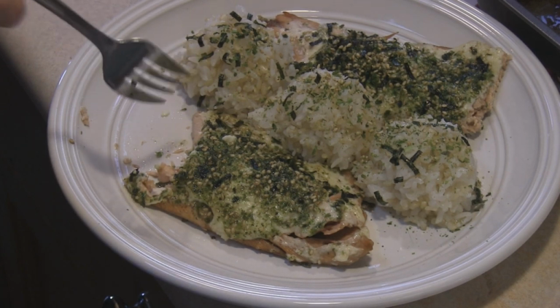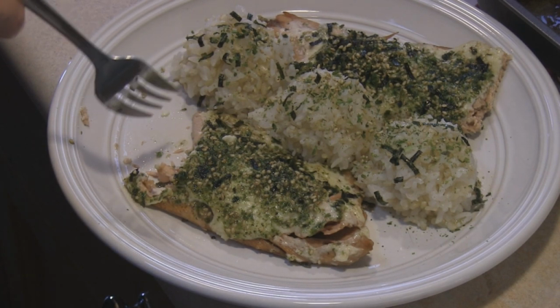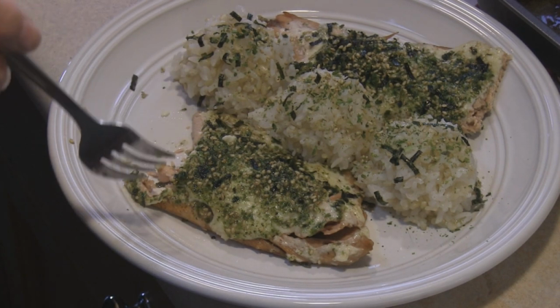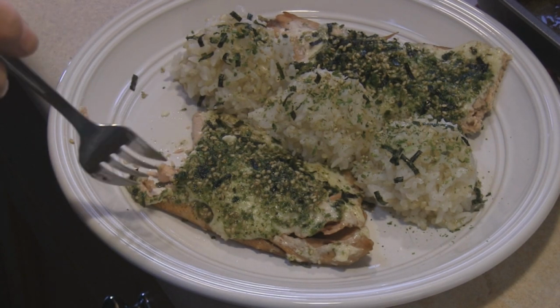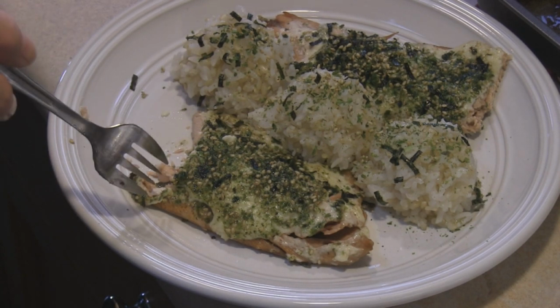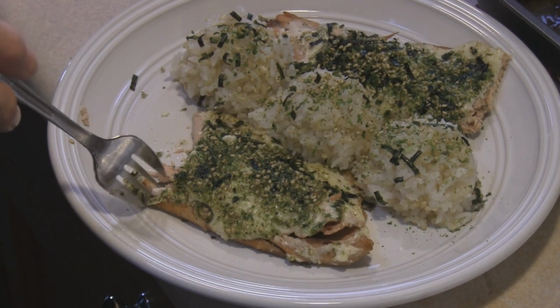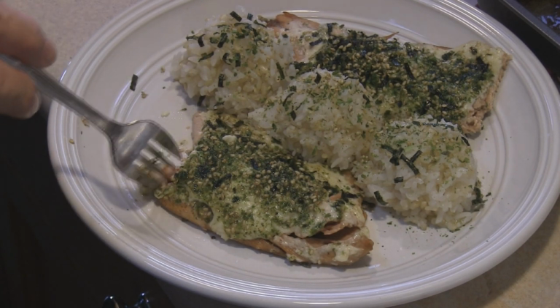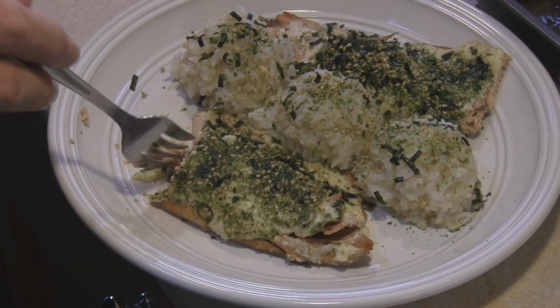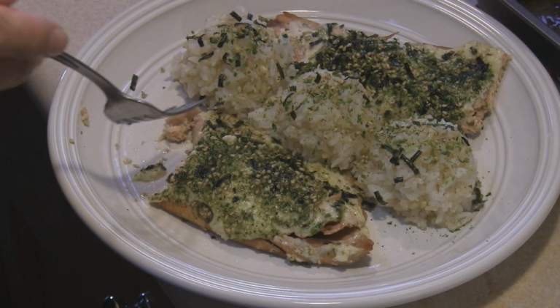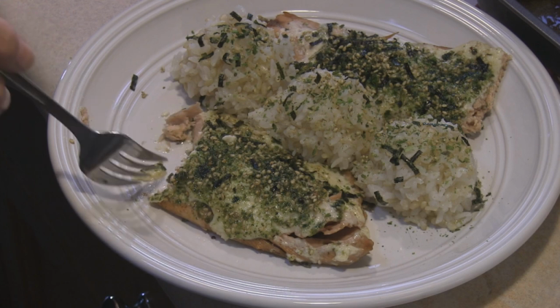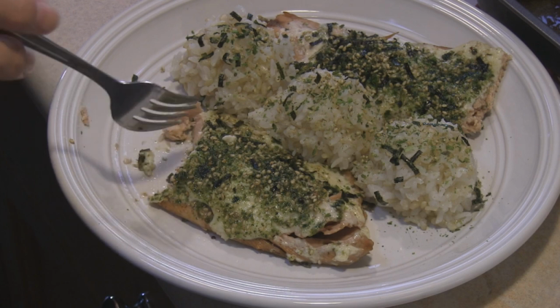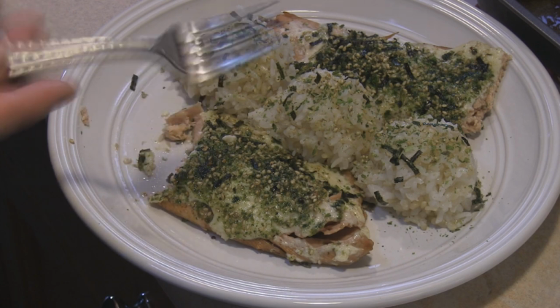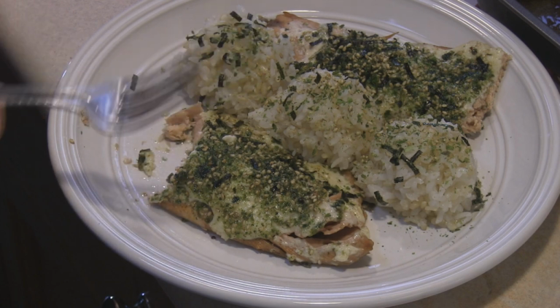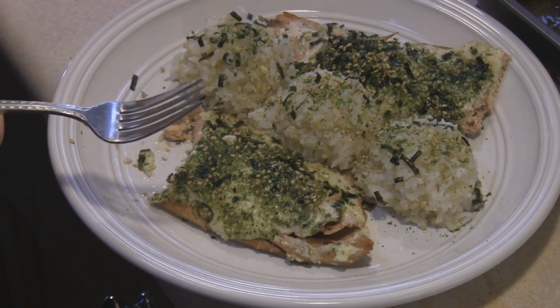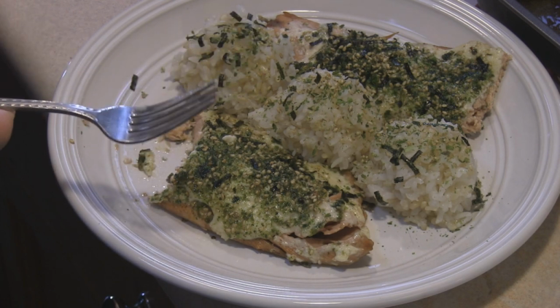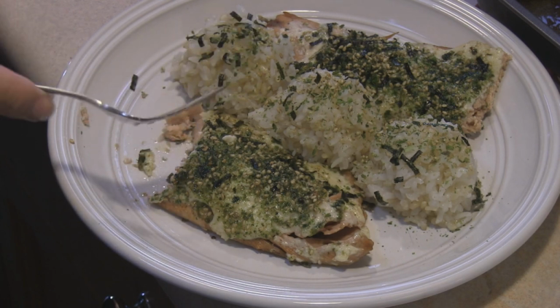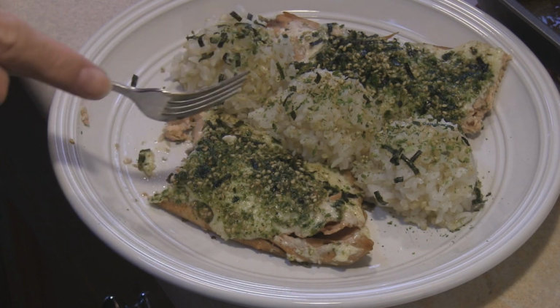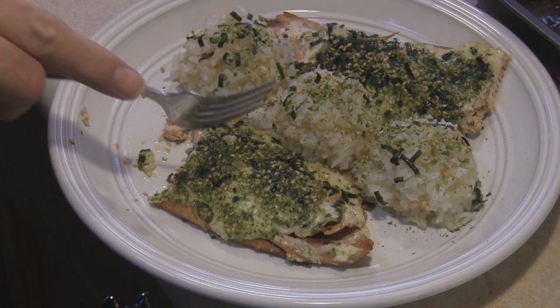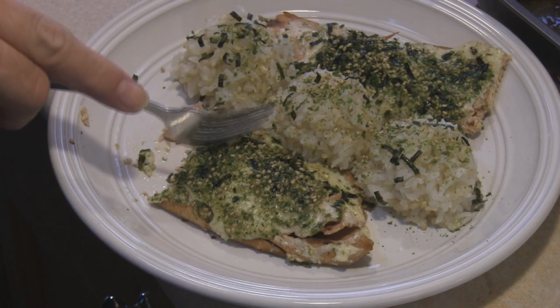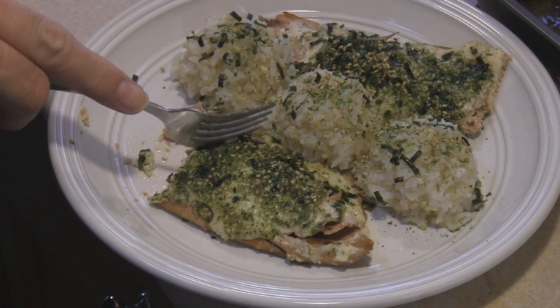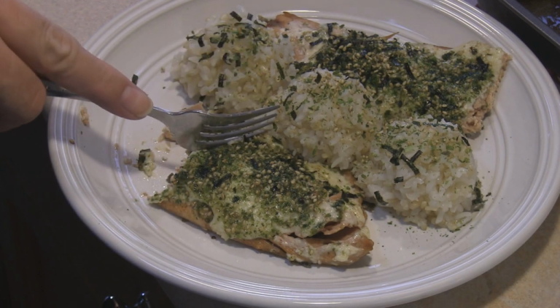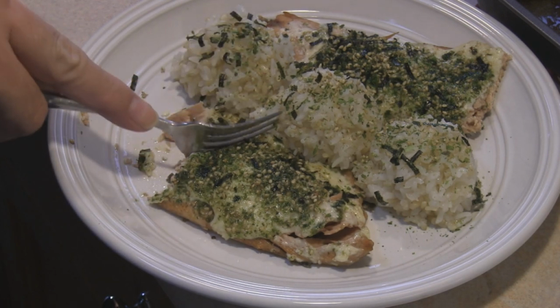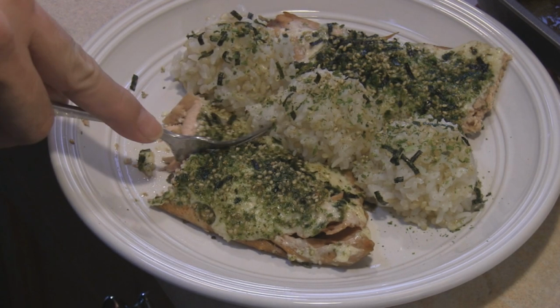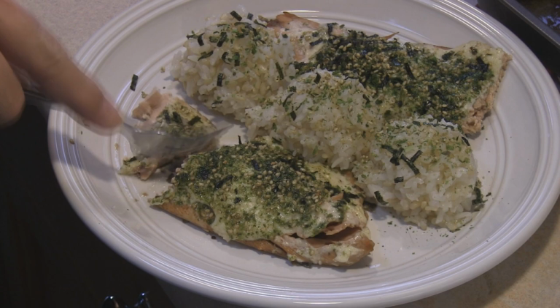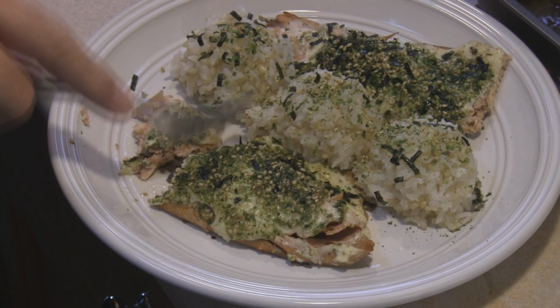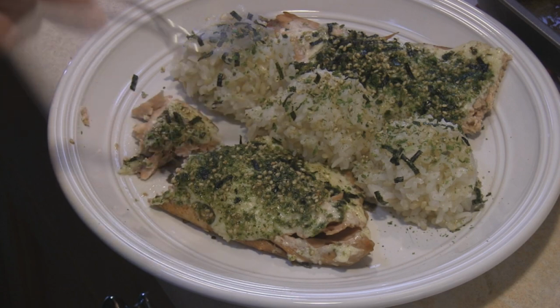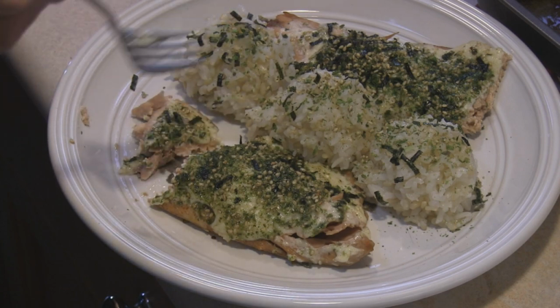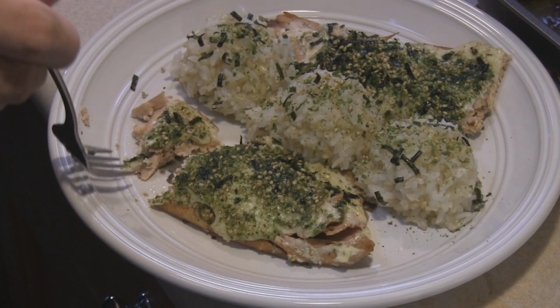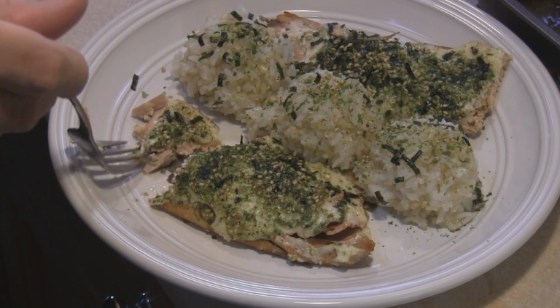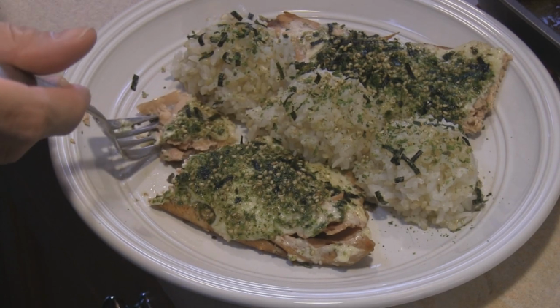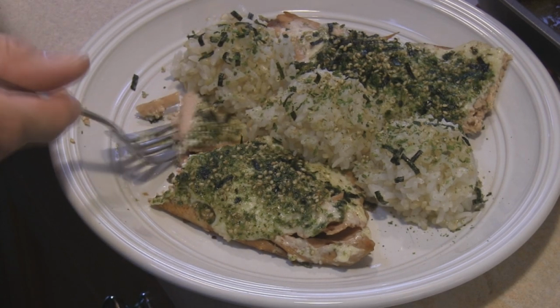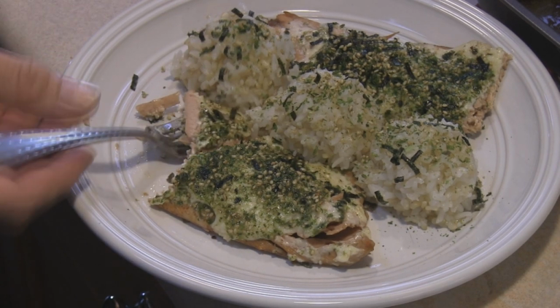That's good. Would you change anything? A little bit more shoyu? No. I'll leave it as is. Scott gives it the thumbs up — Furikake Salmon!